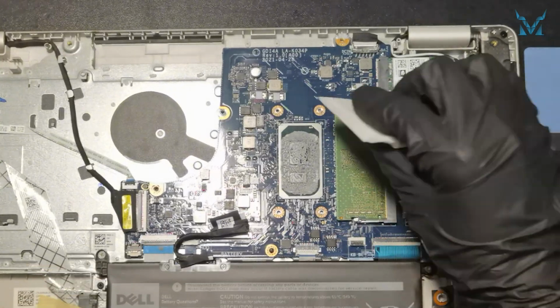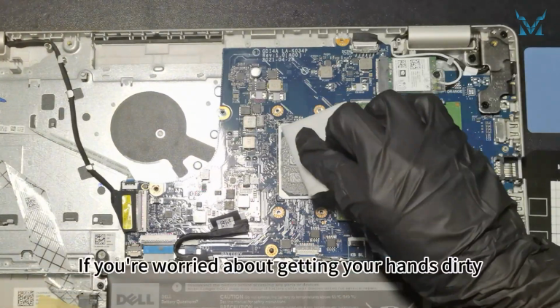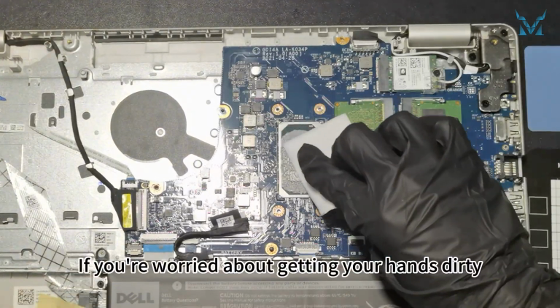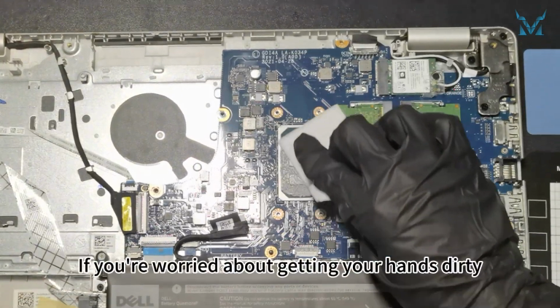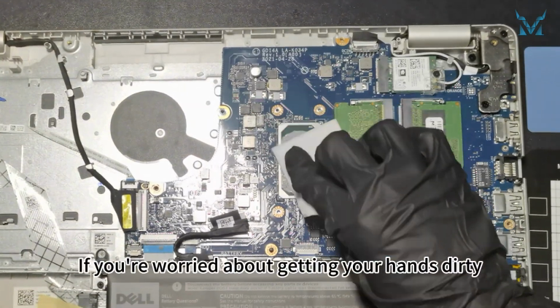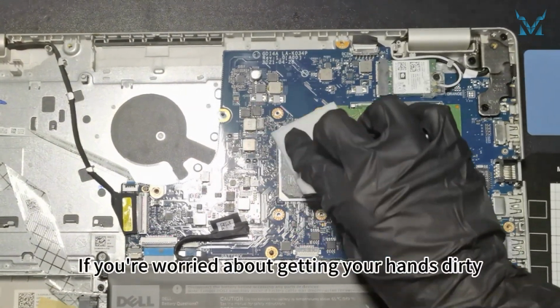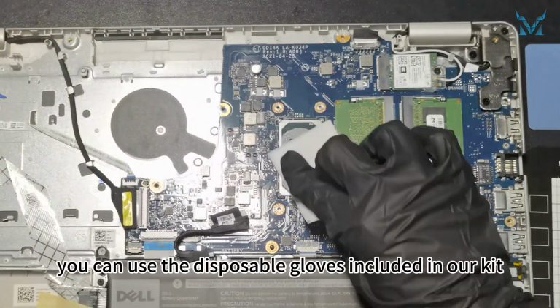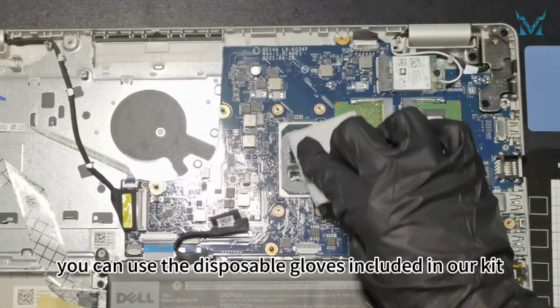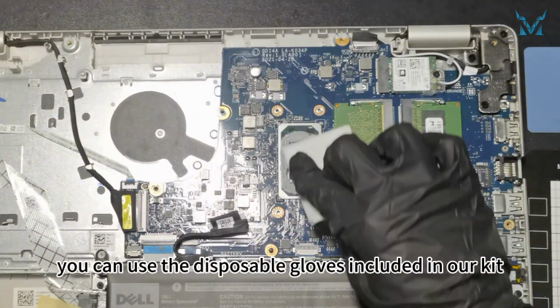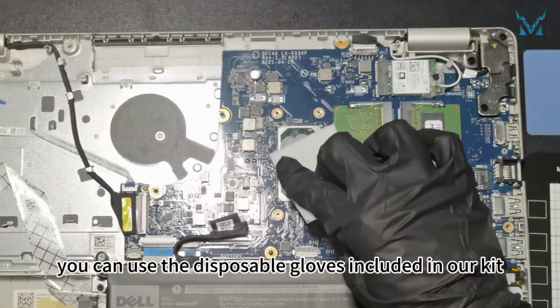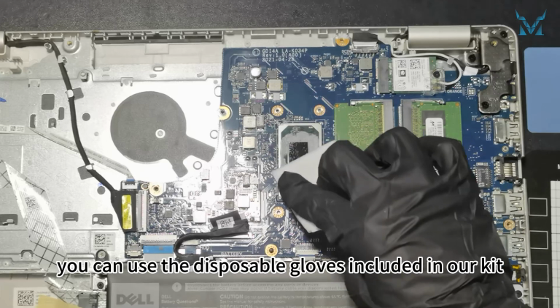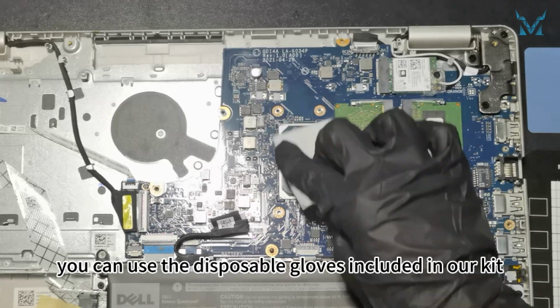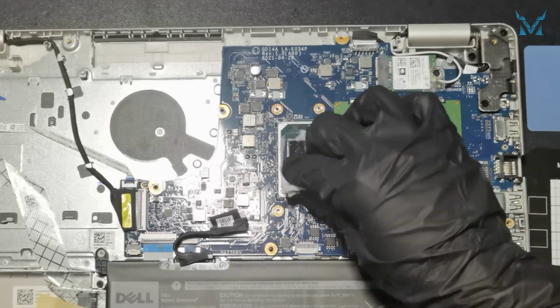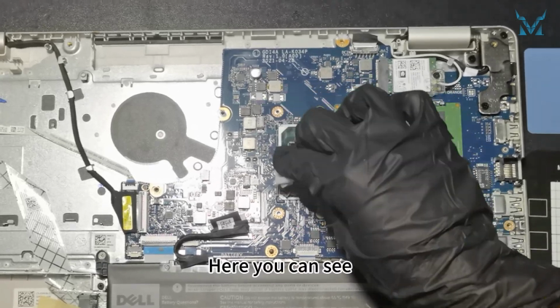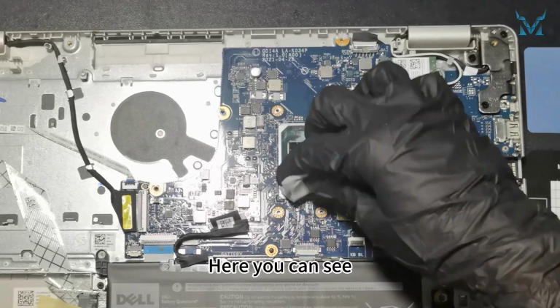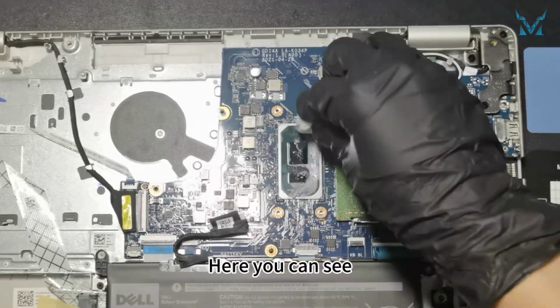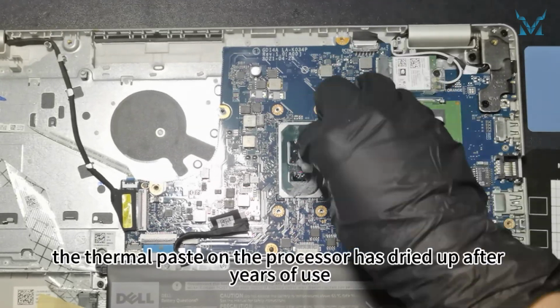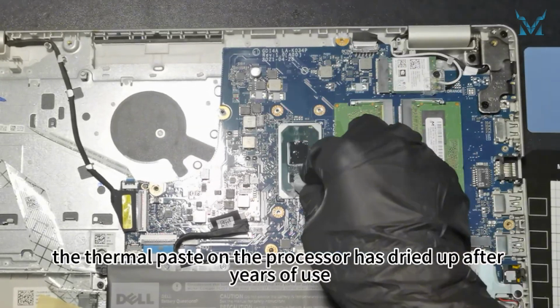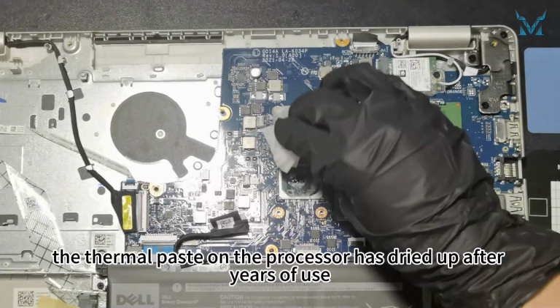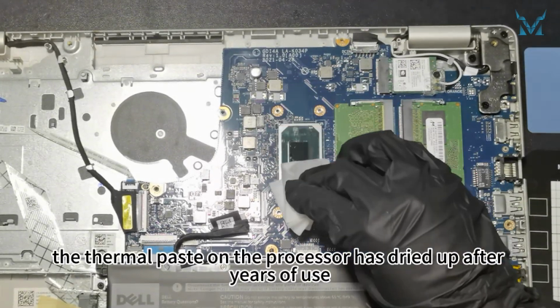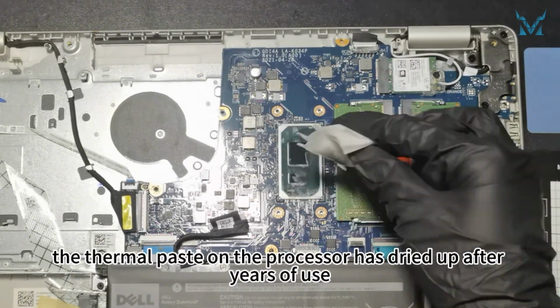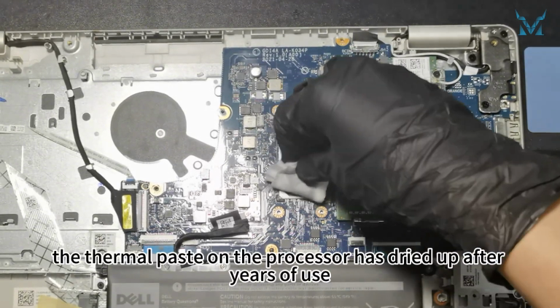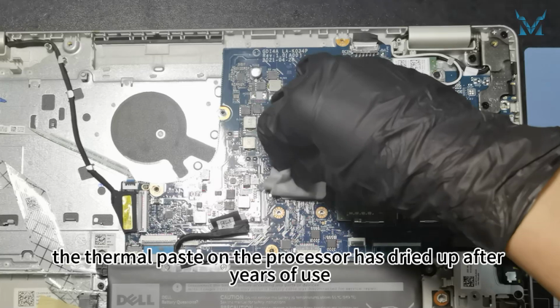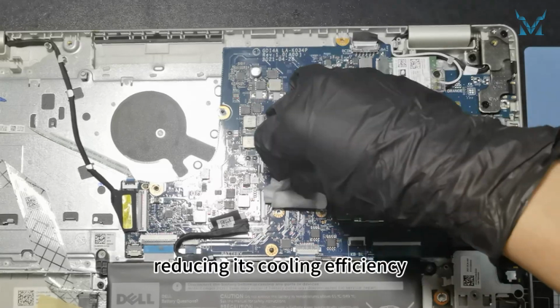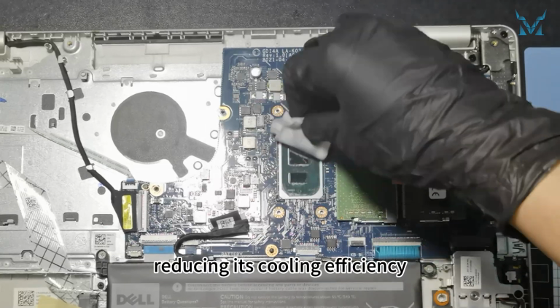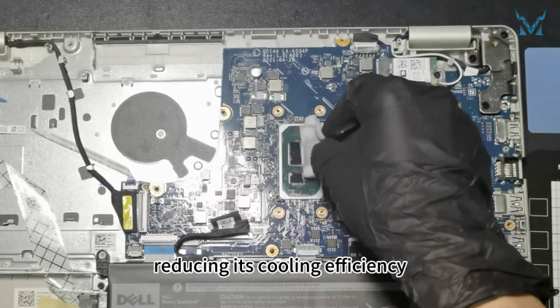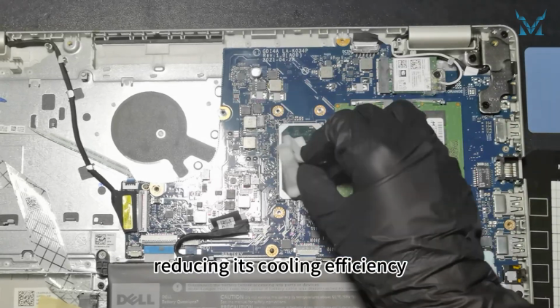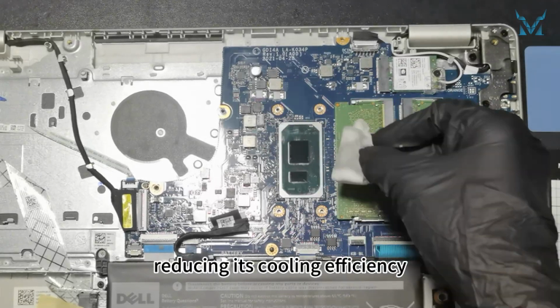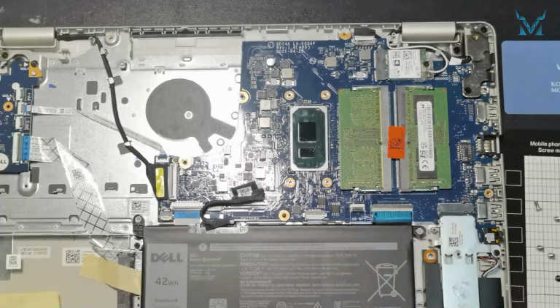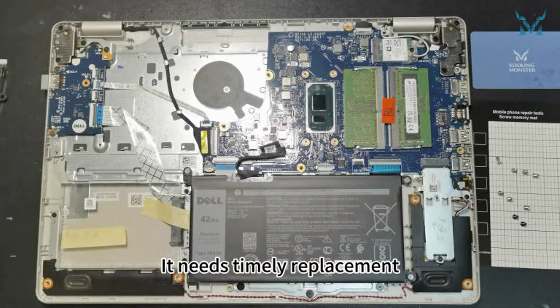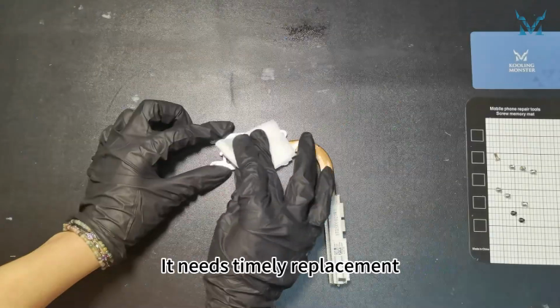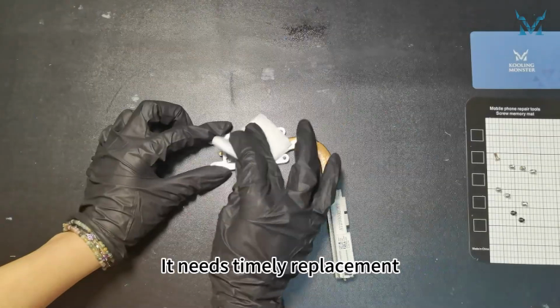To clean the old thermal paste more efficiently, we recommend using Cooling Monster Clean 01 Thermal Paste Cleaning Wipes. If you're worried about getting your hands dirty, you can use the disposable gloves included in our kit. Here you can see the thermal paste on the processor has dried up after years of use, reducing its cooling efficiency — it needs timely replacement.